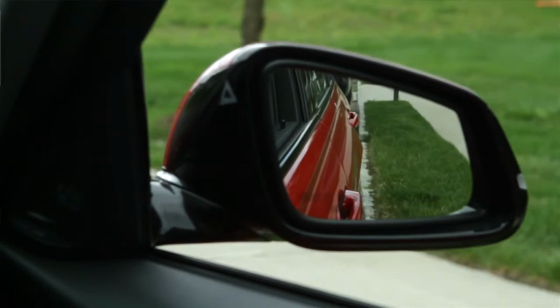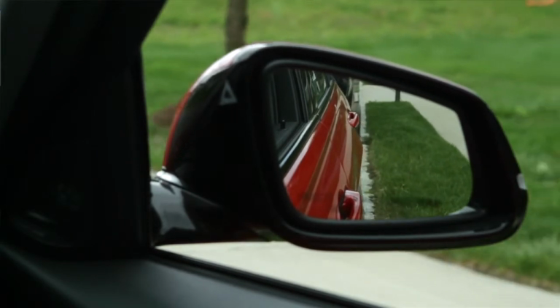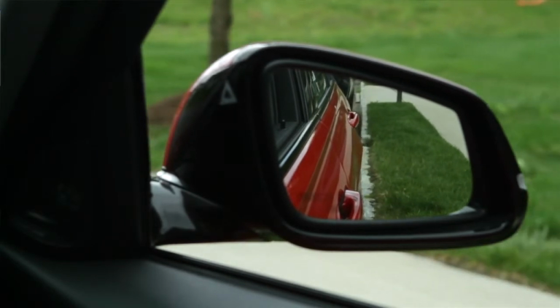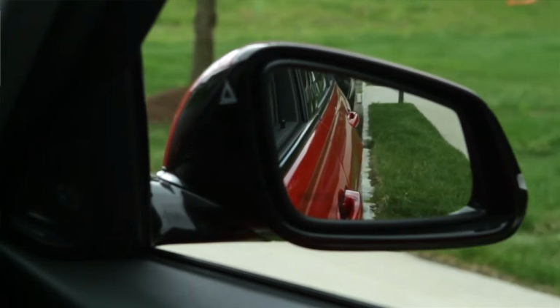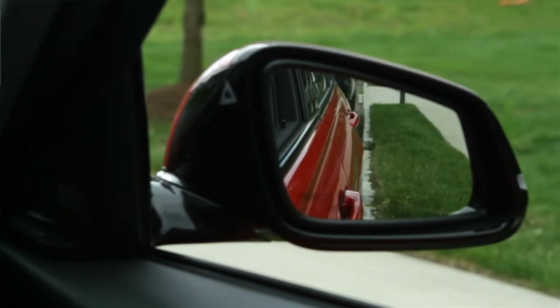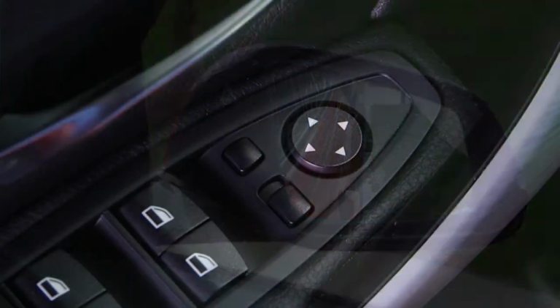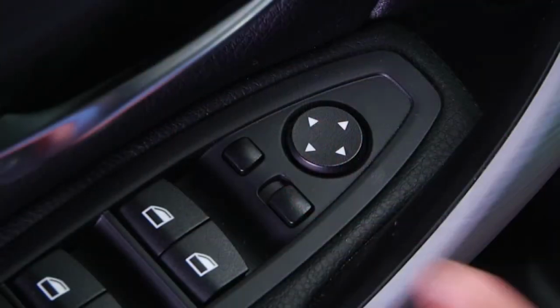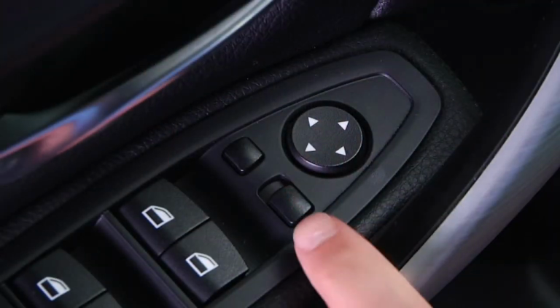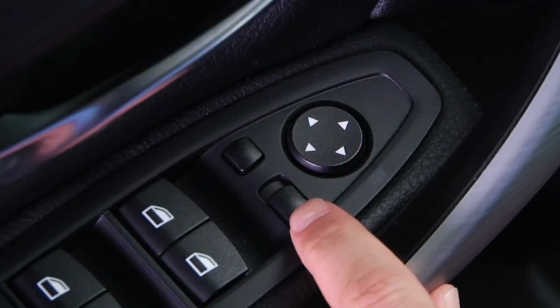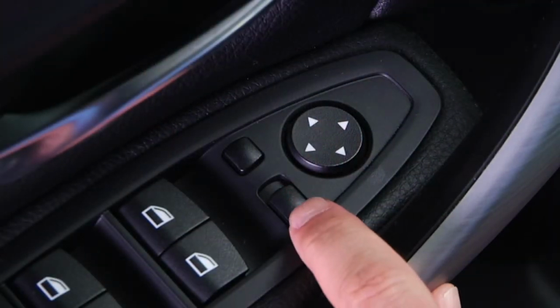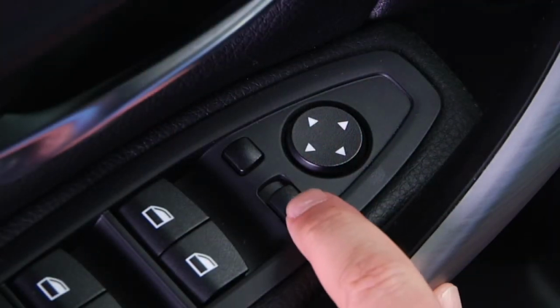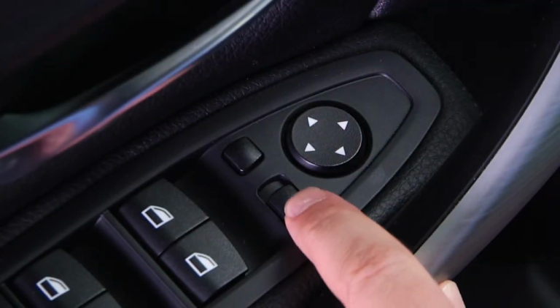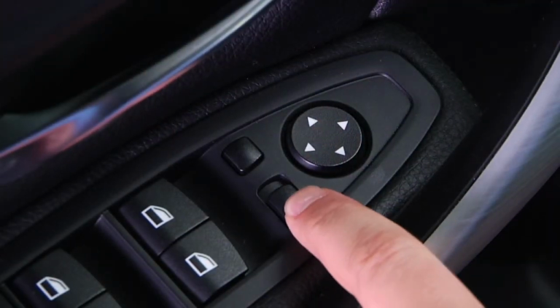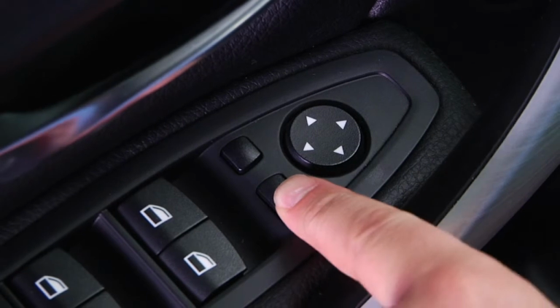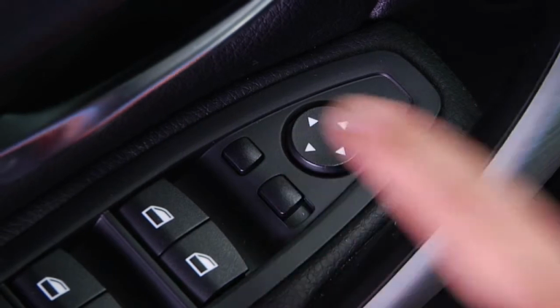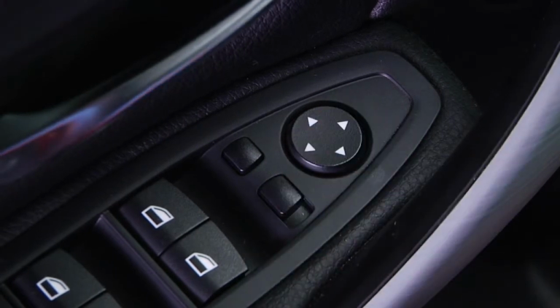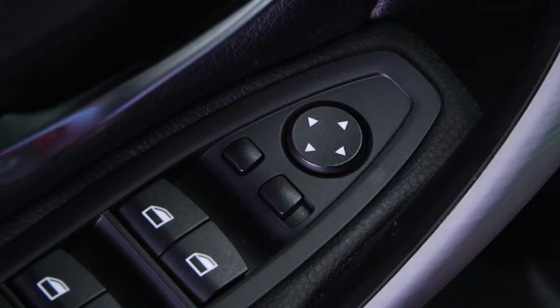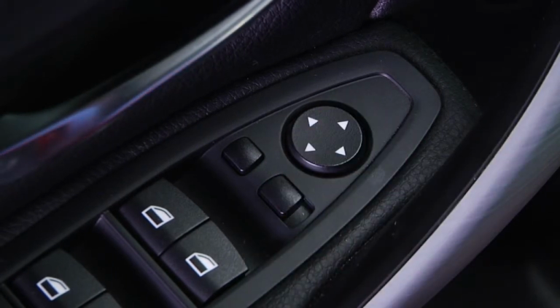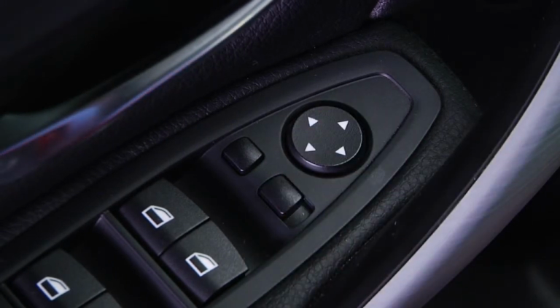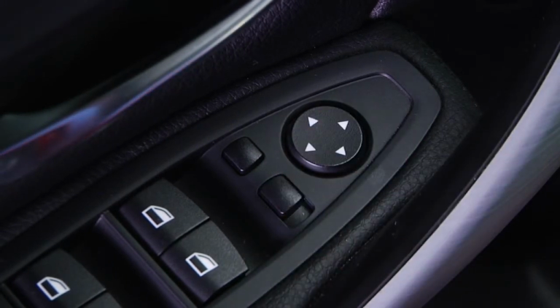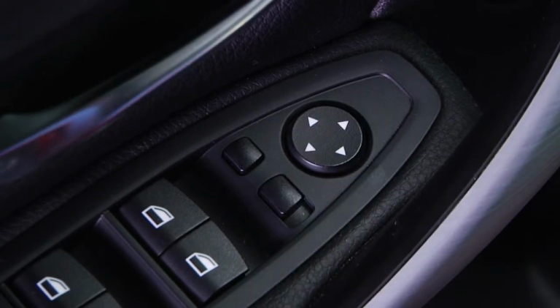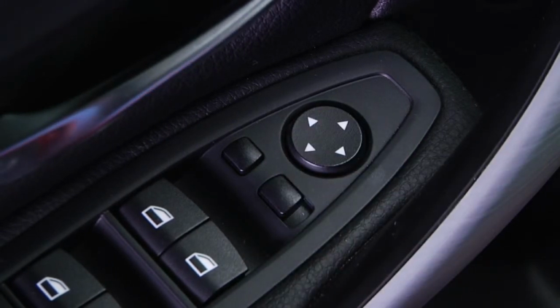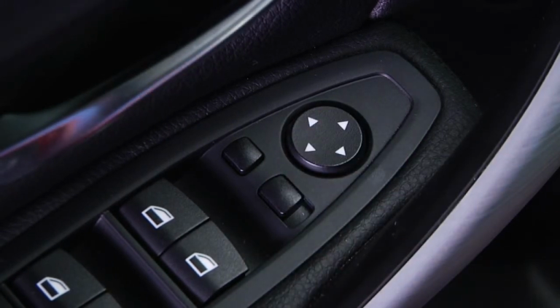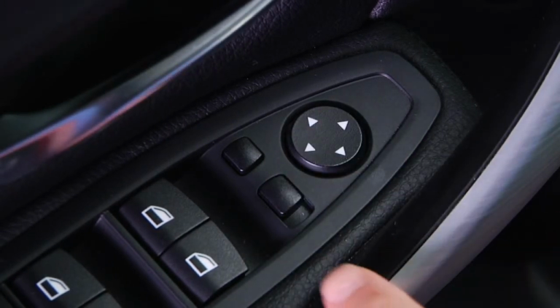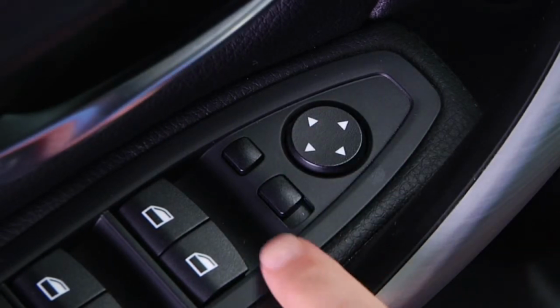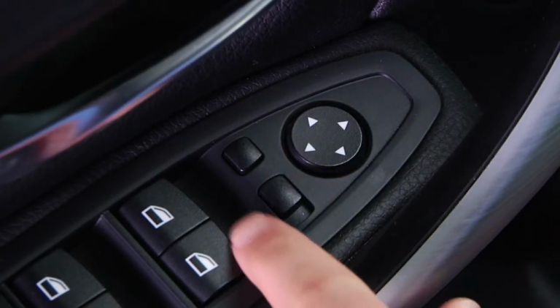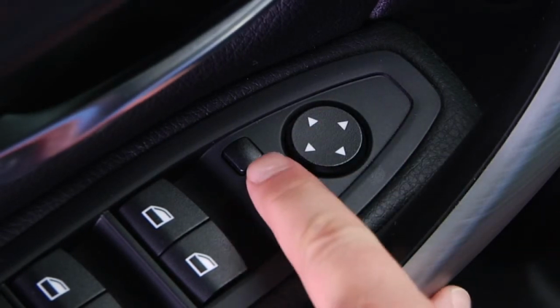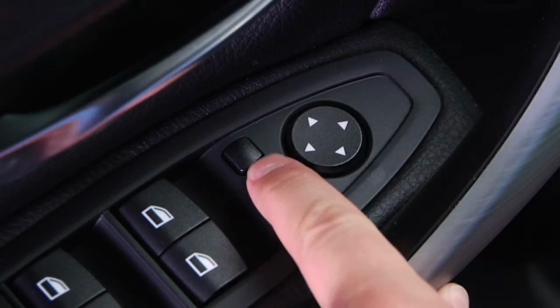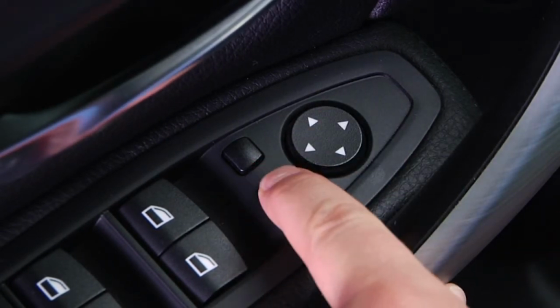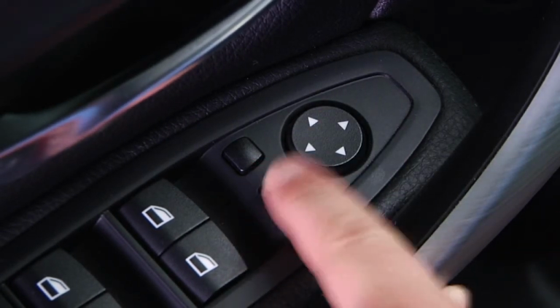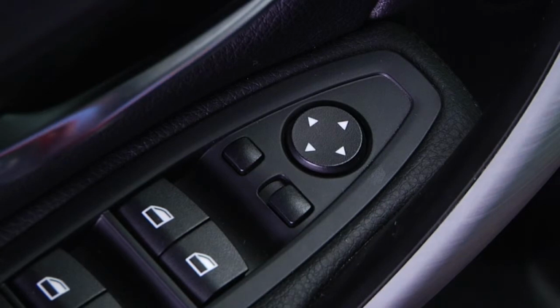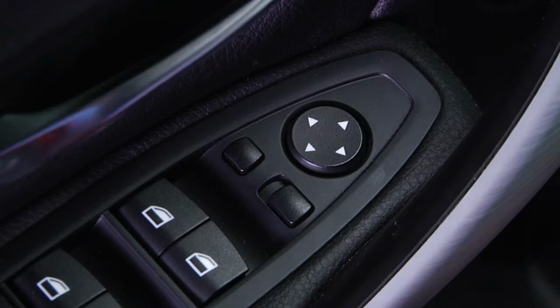For this feature to operate, the mirror select switch must be positioned to the driver's mirror. To deactivate this feature, slide the select switch to the passenger side.